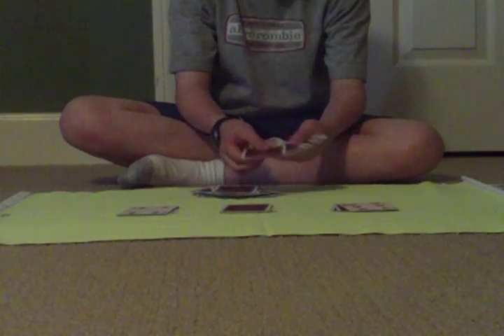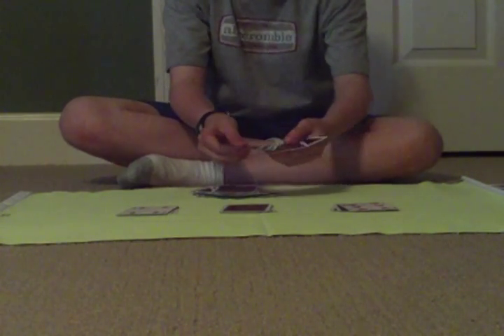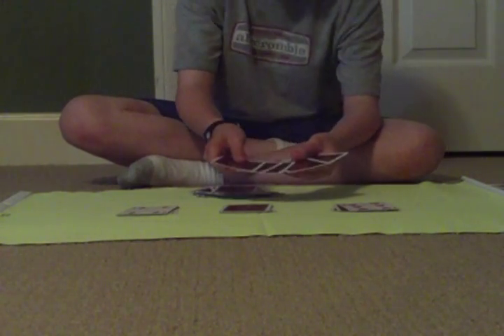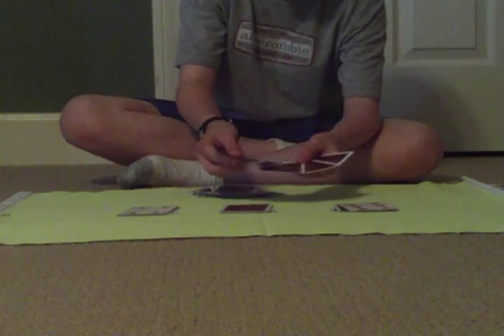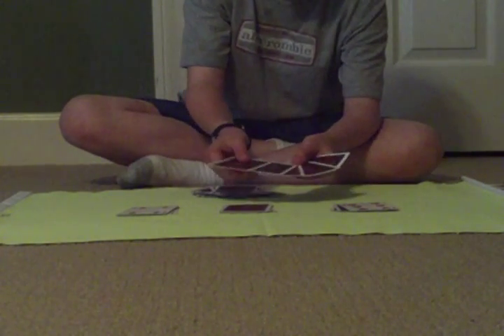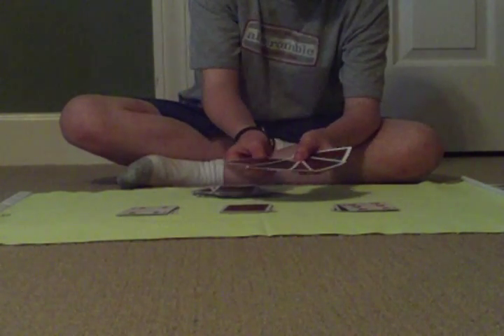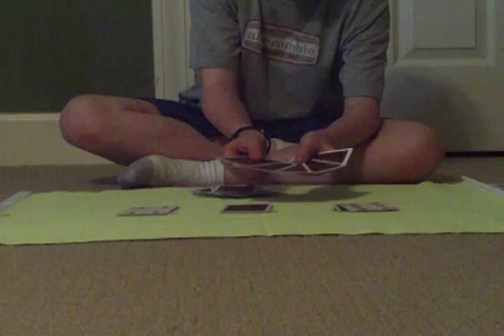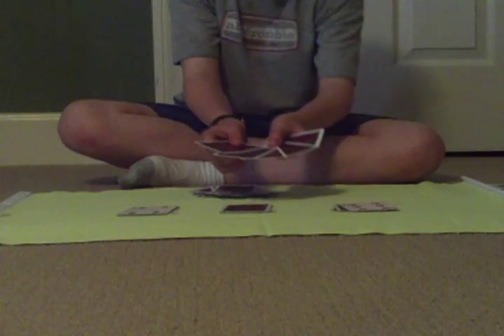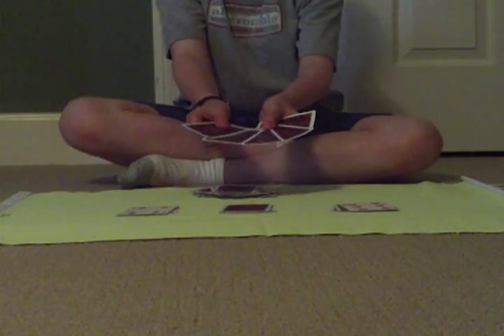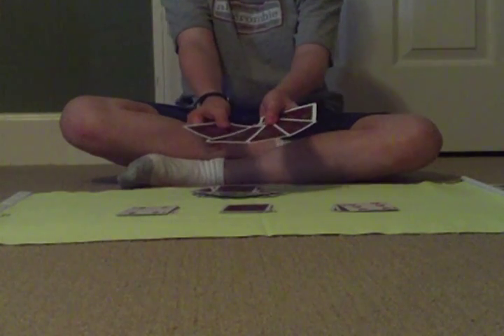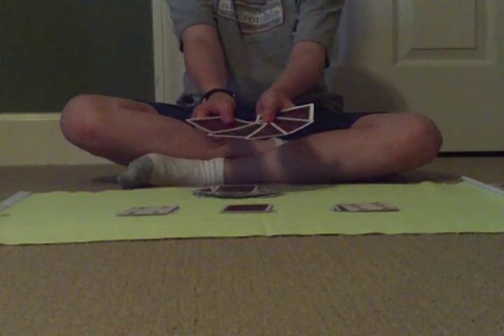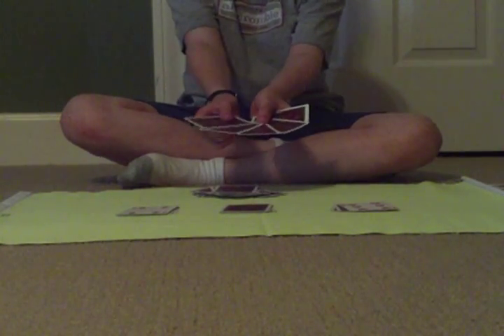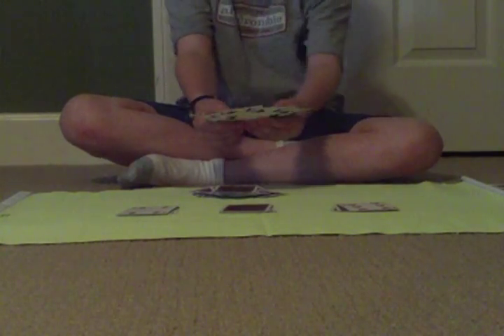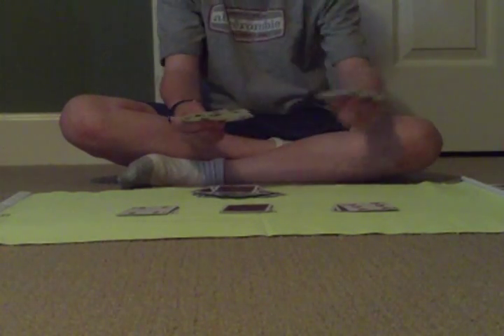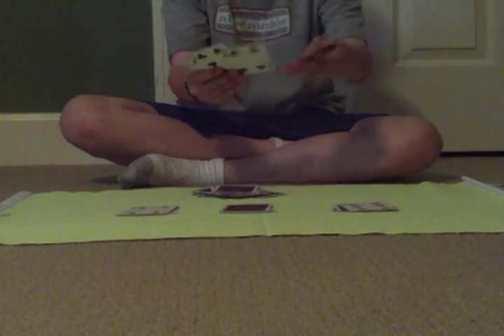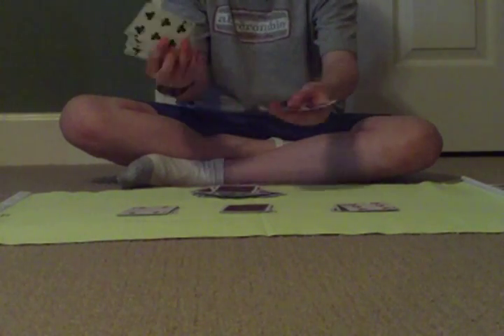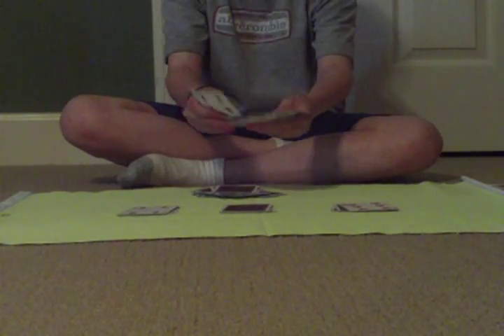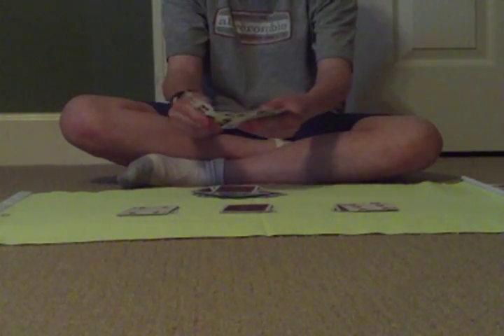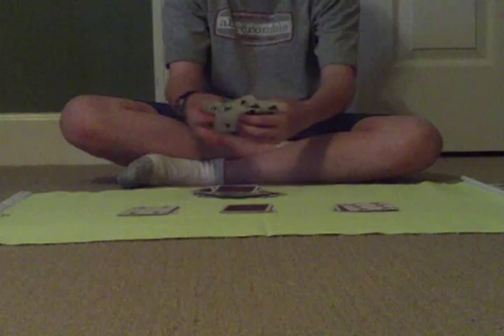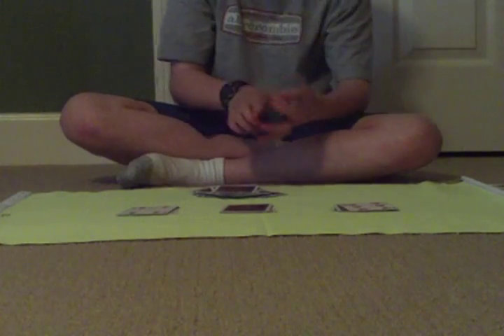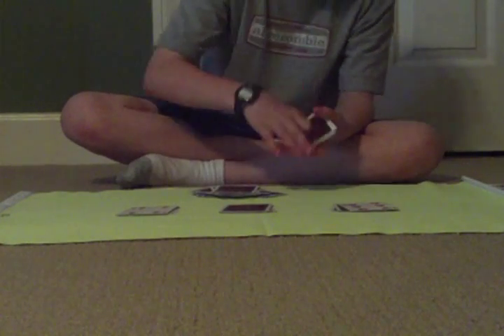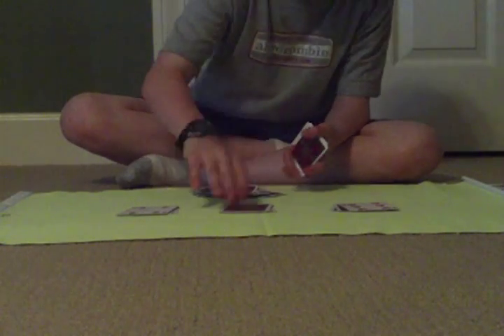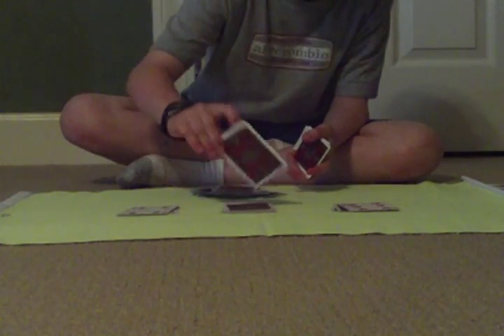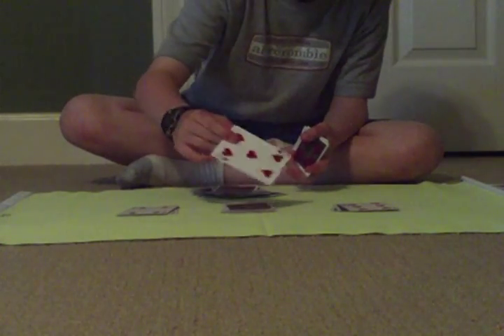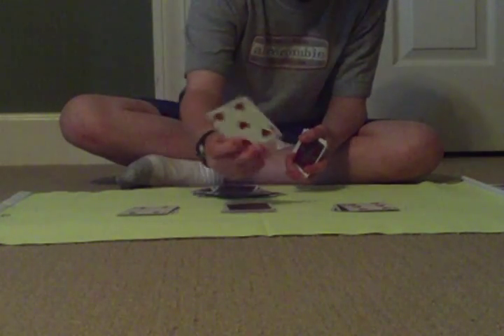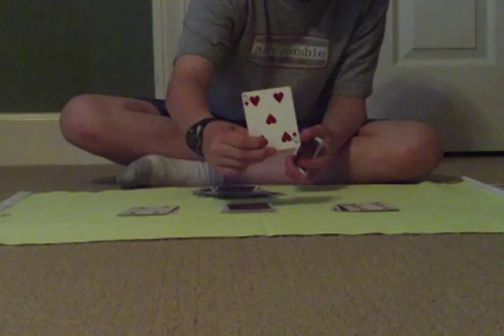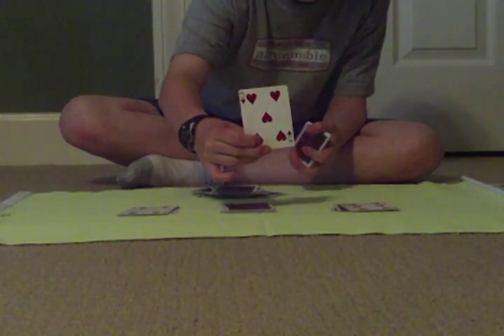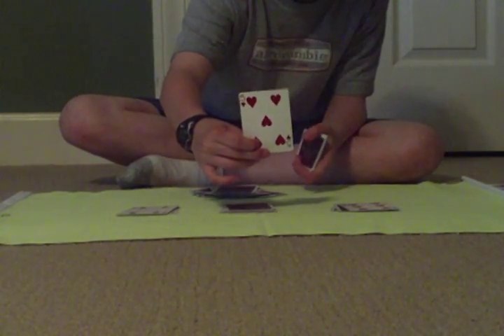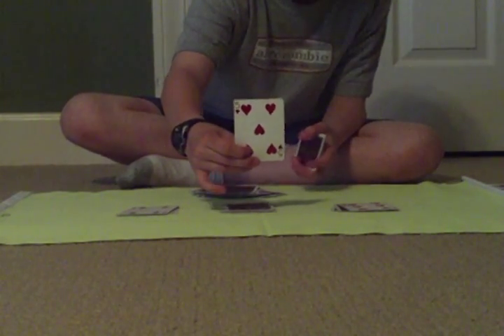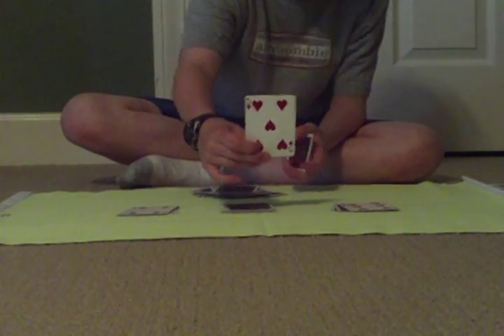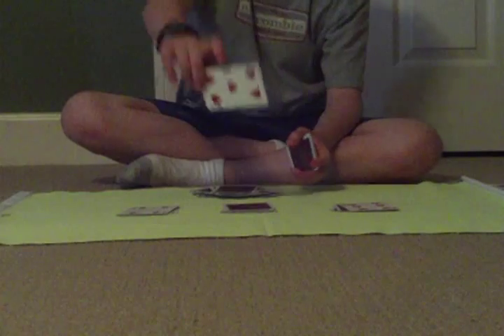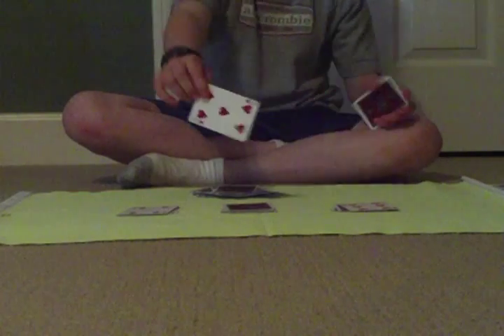I have in my hand 5 cards: 1, 2, 3, 4, 5. And if you flip over this middle deck, a 5 is on top. How cool is that?